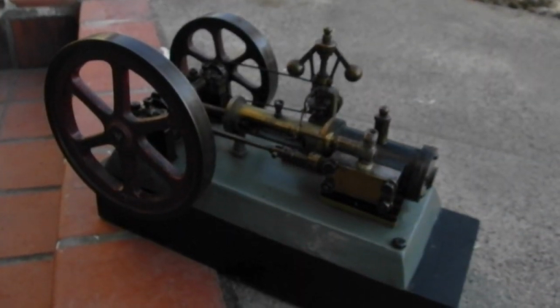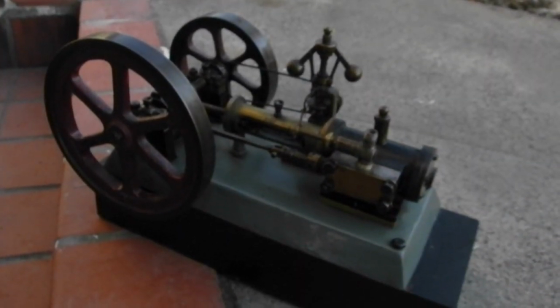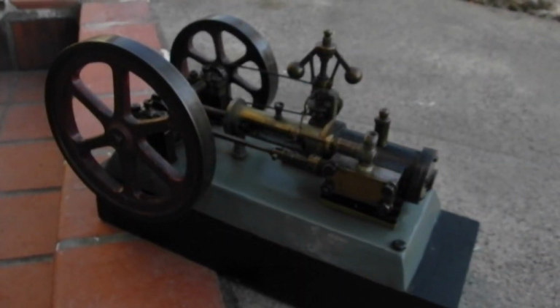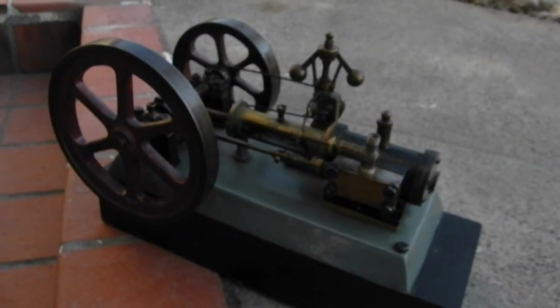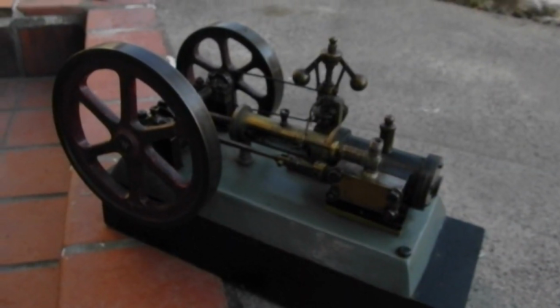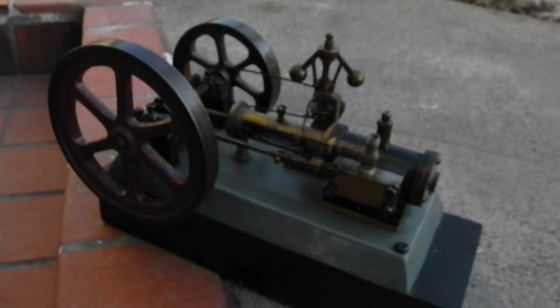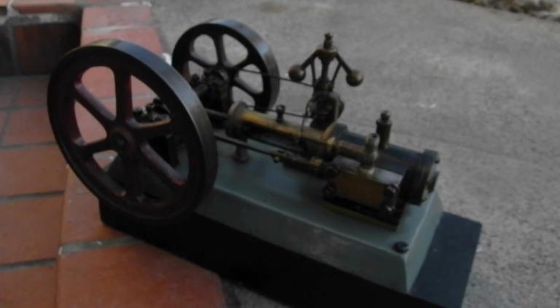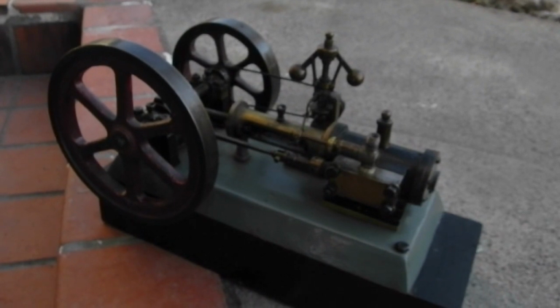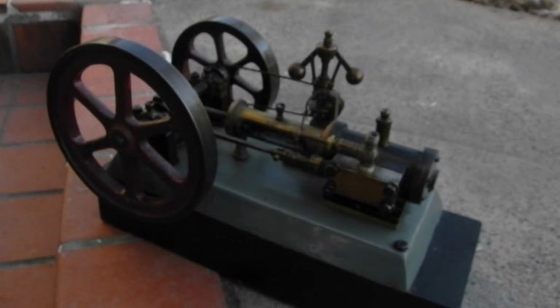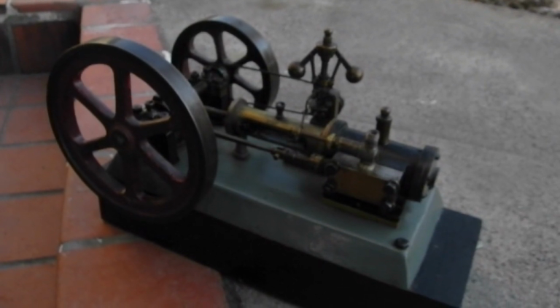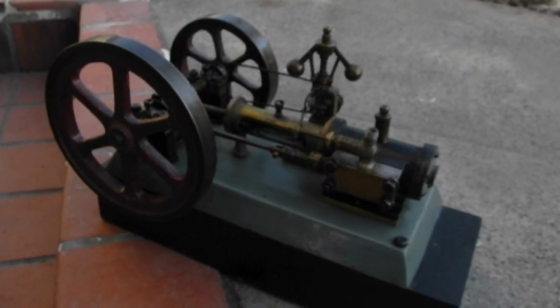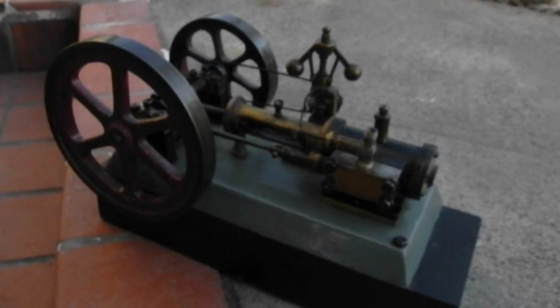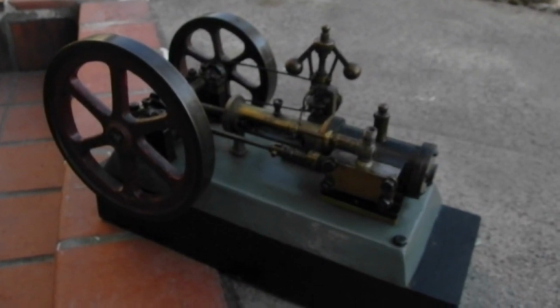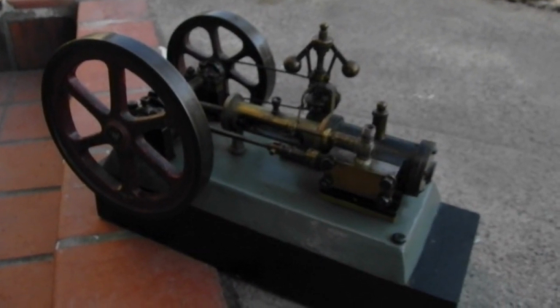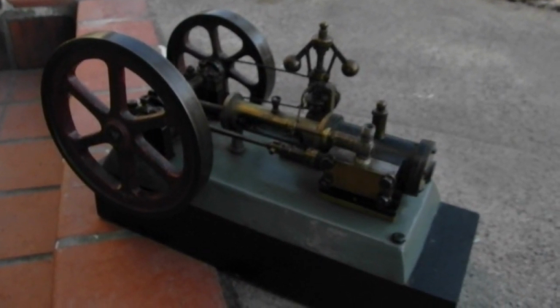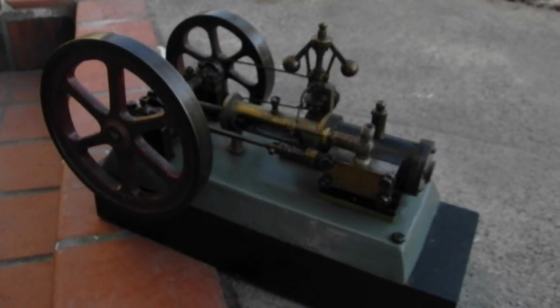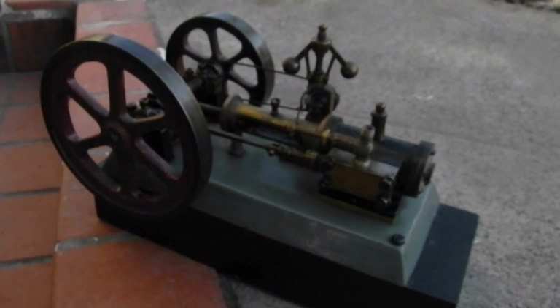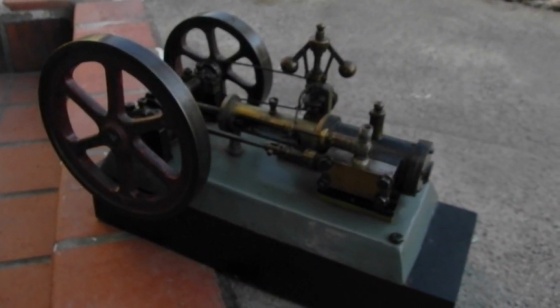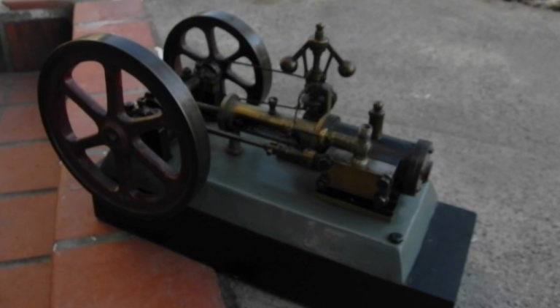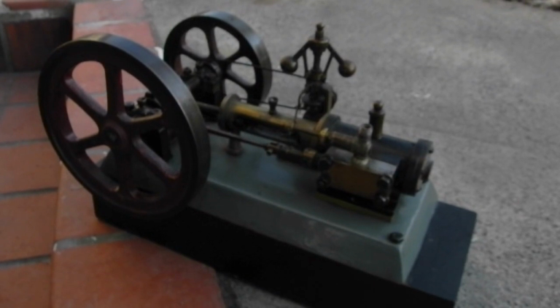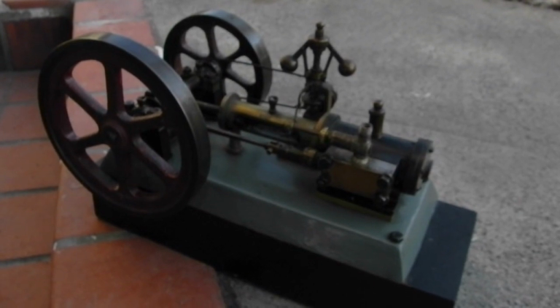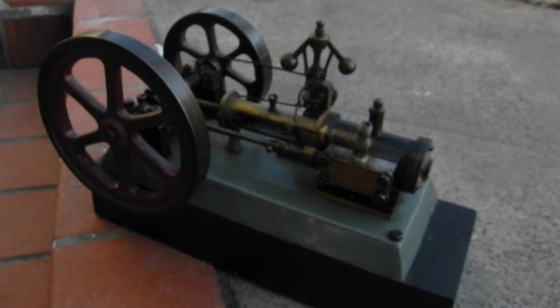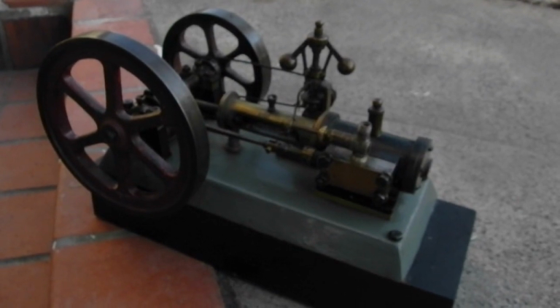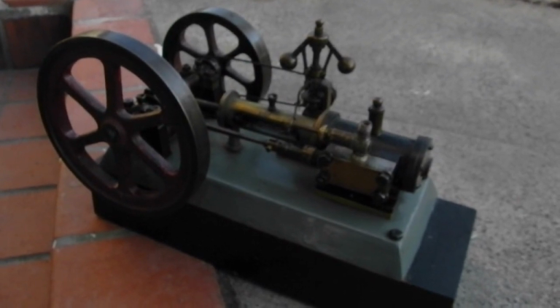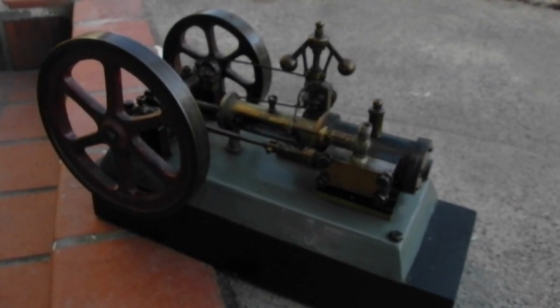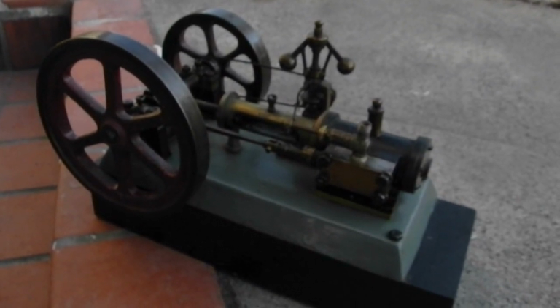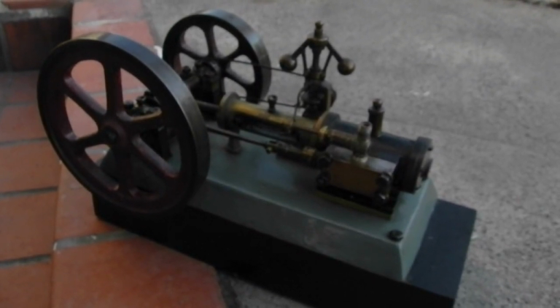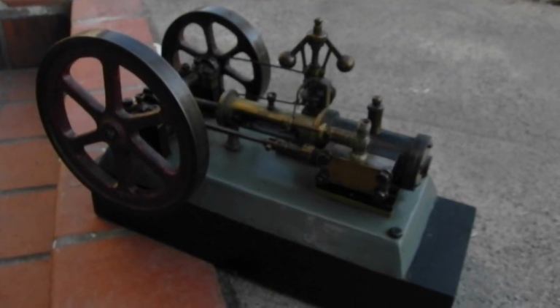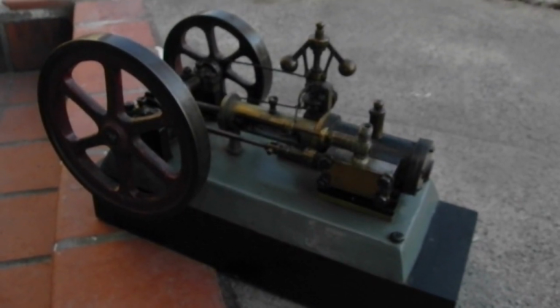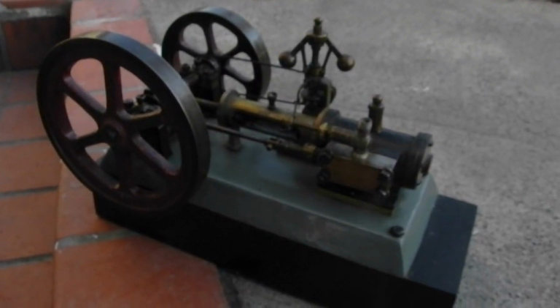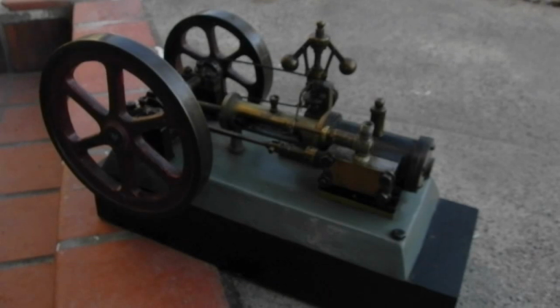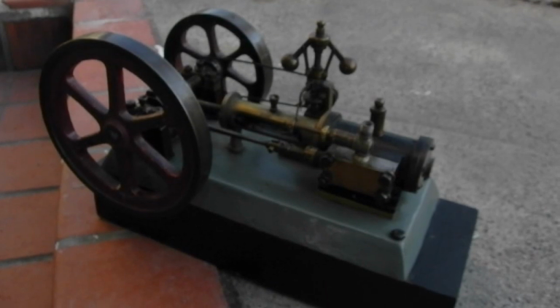This is the 1910 Bischoff Brothers steam engine, which is most likely an institutional engine or a model demonstration engine for an institutional school or something like that.